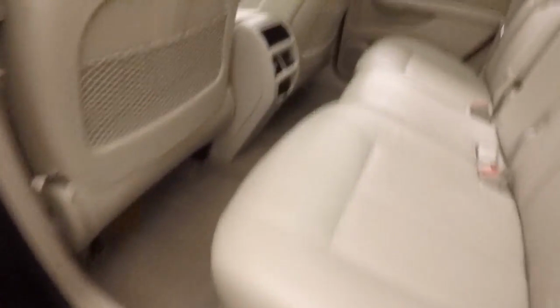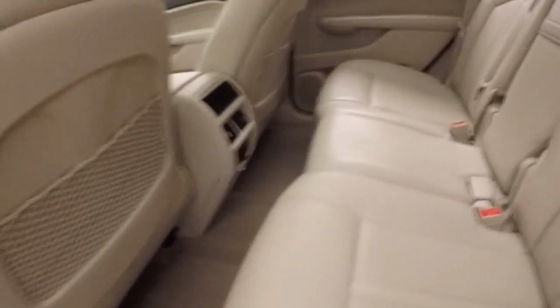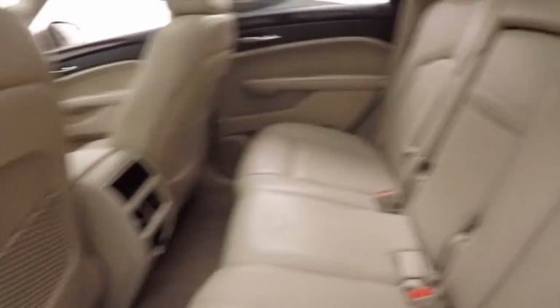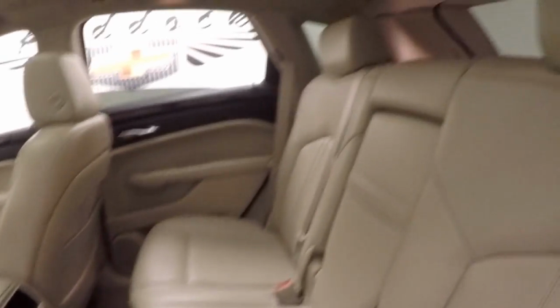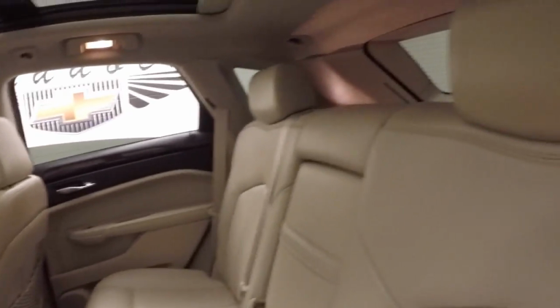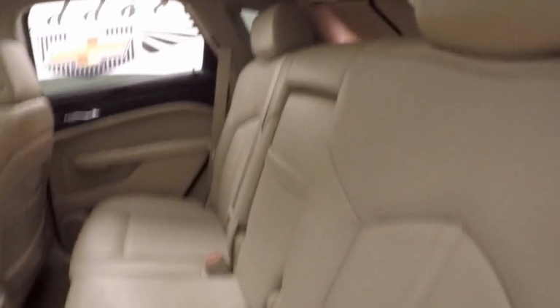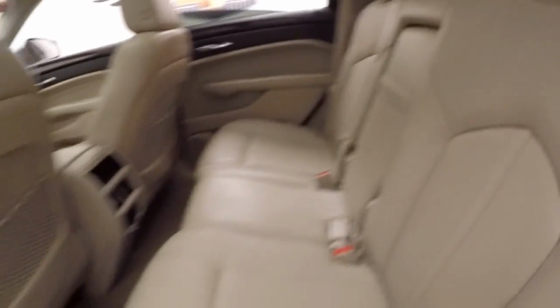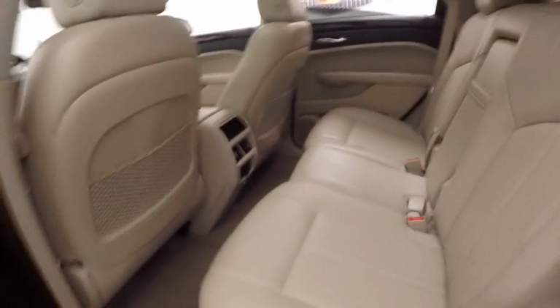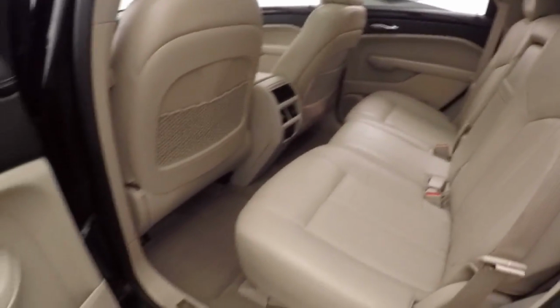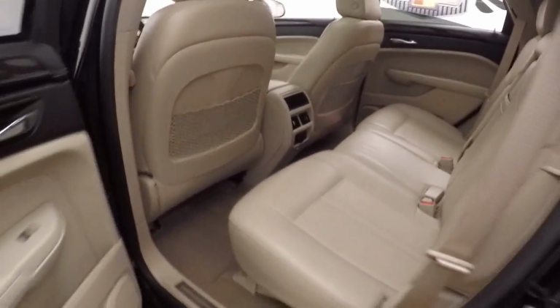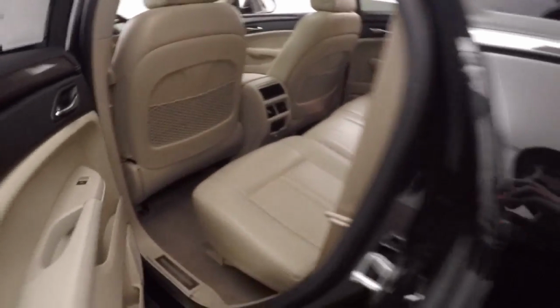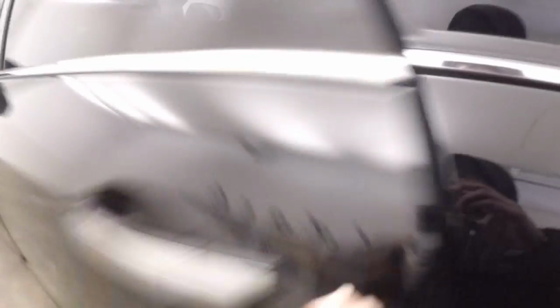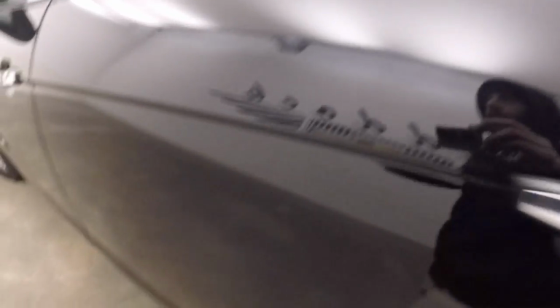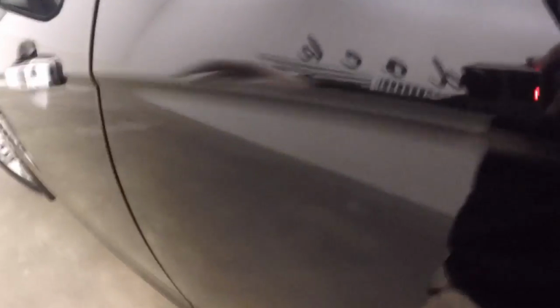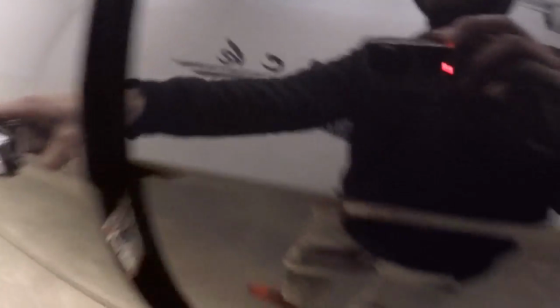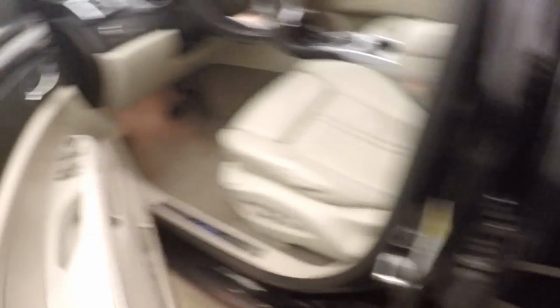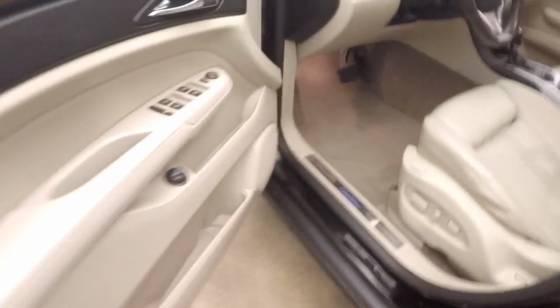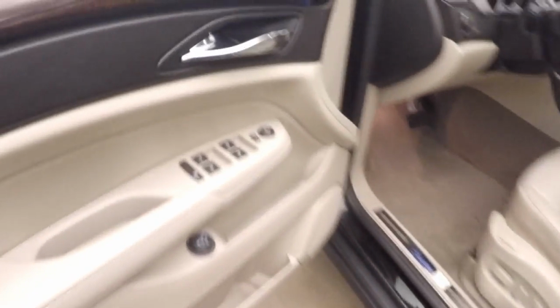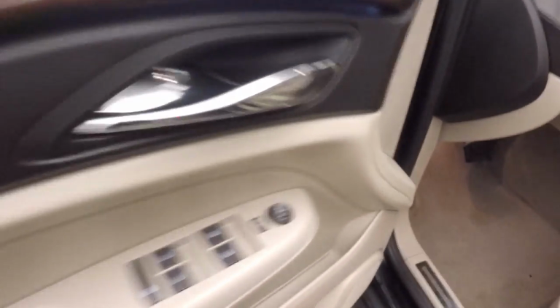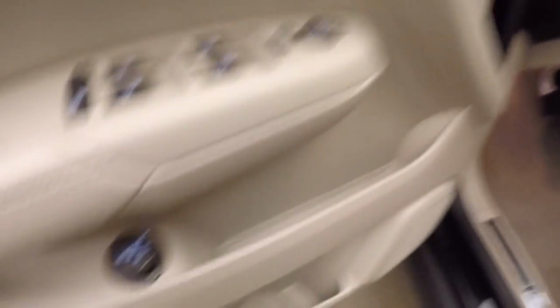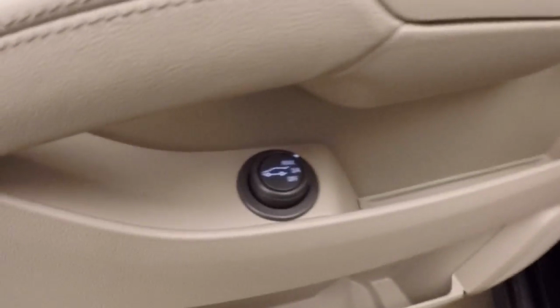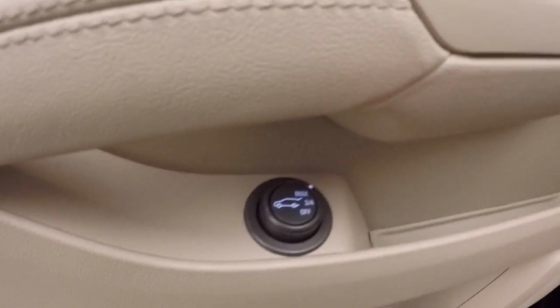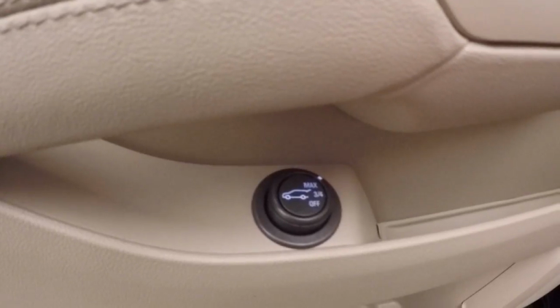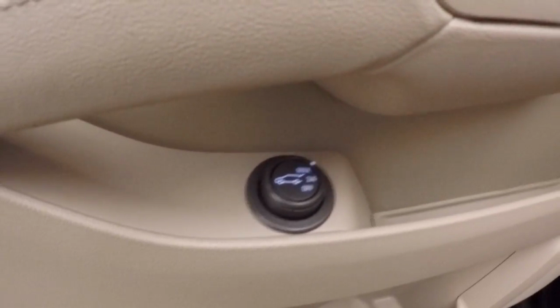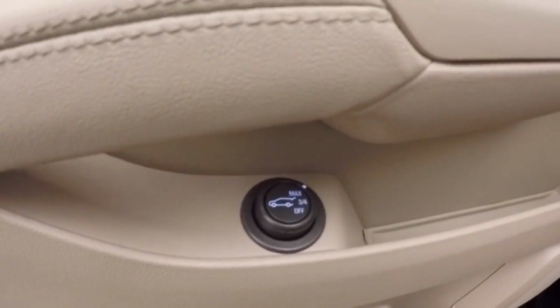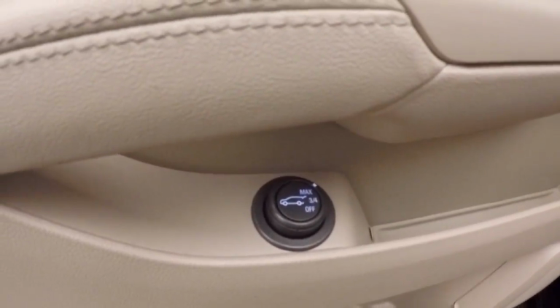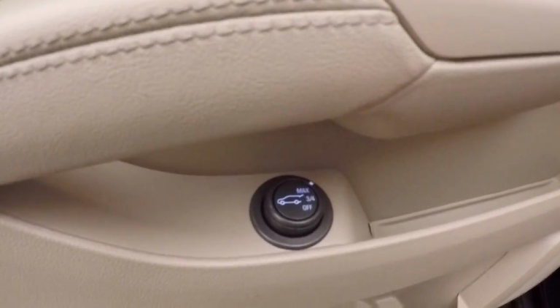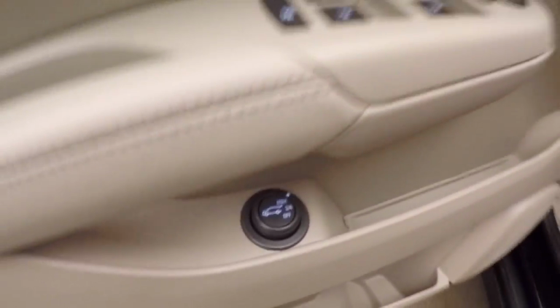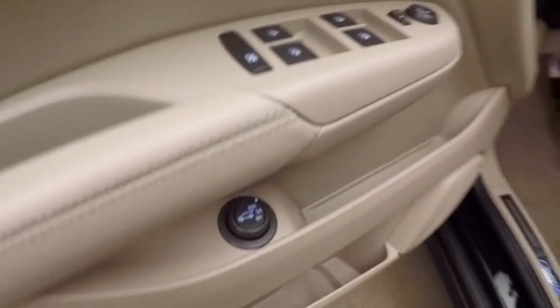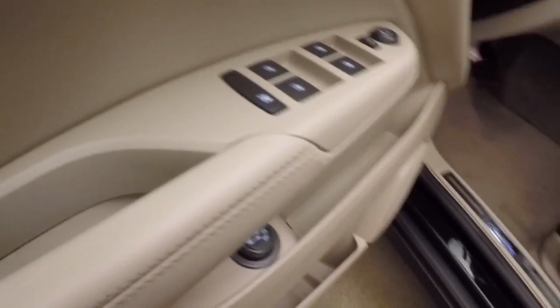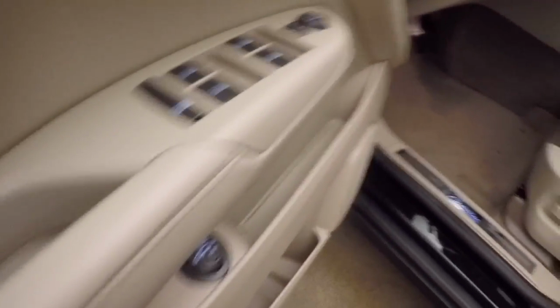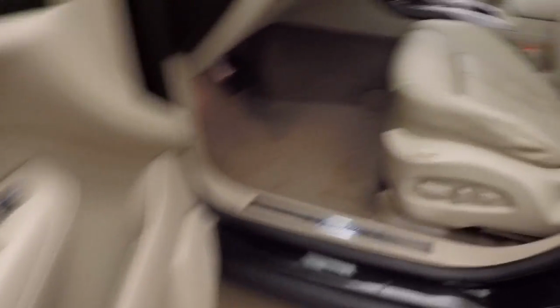Interior is in great shape. Nice light leather upholstery. Light controls as well as your rear hatch control — whether you want it to open all the way, three quarters of the way, or have the automatic turned off.